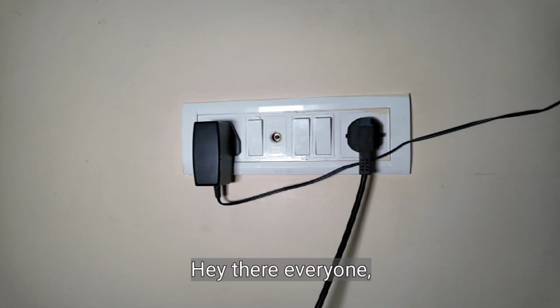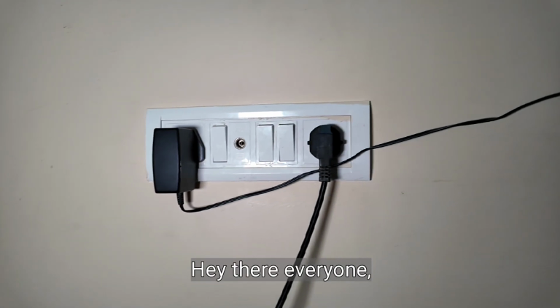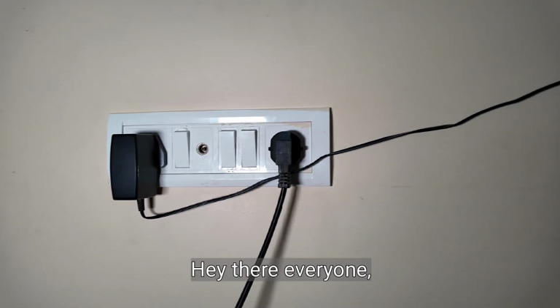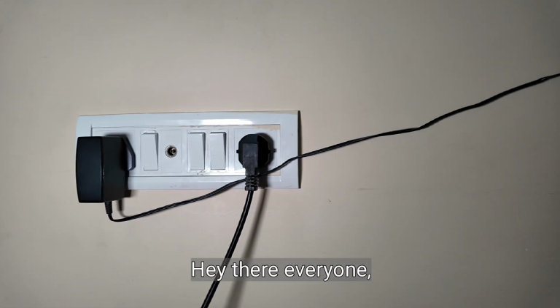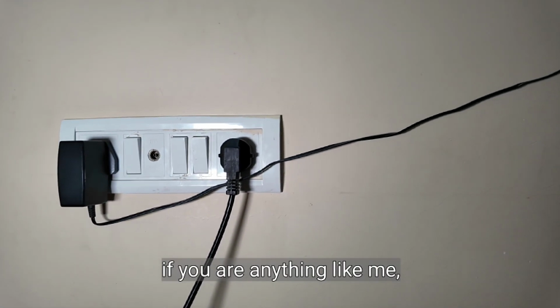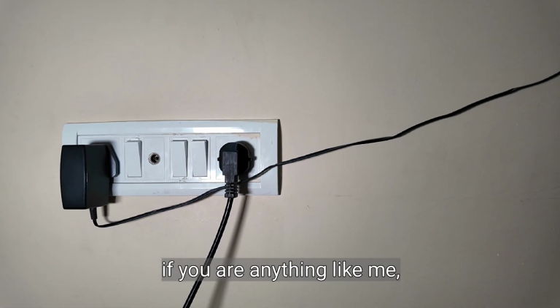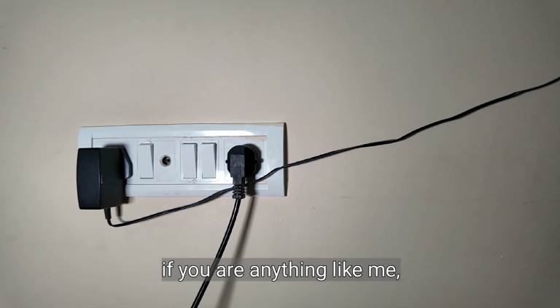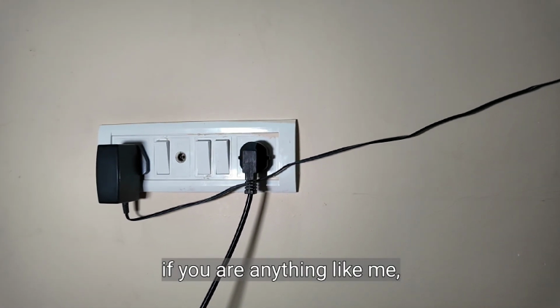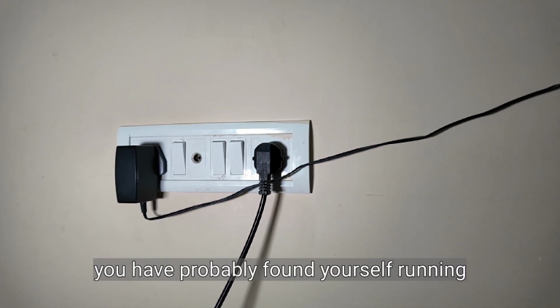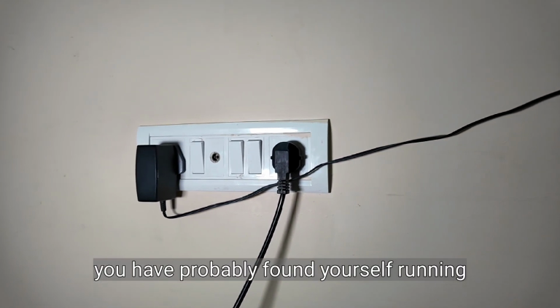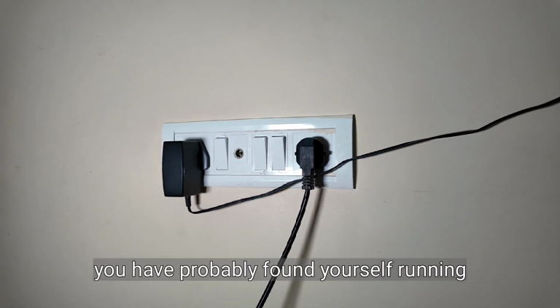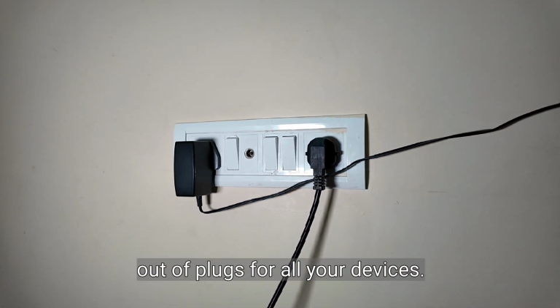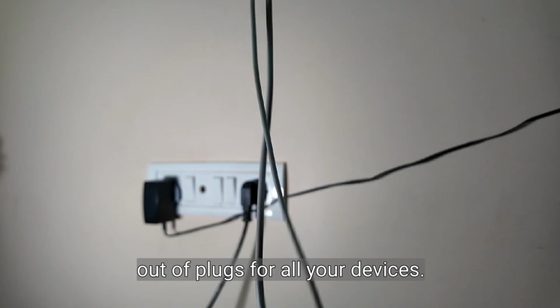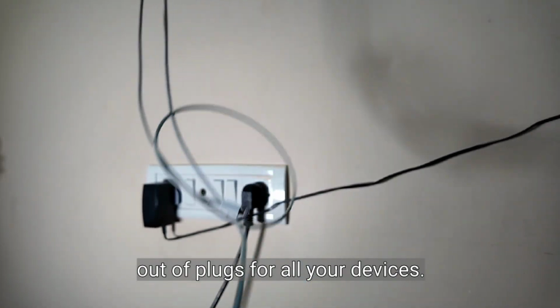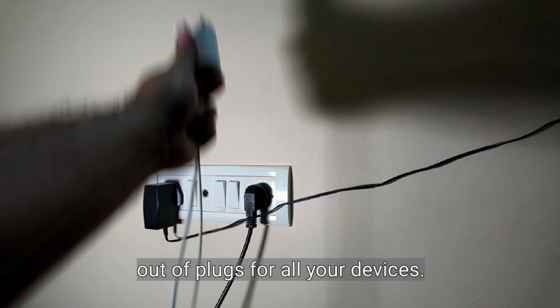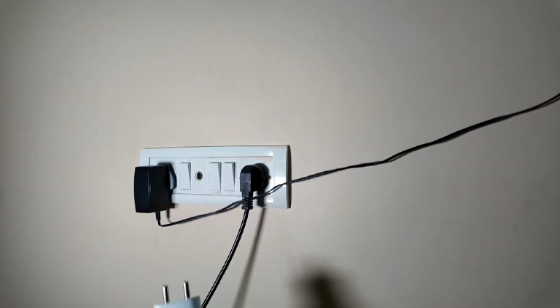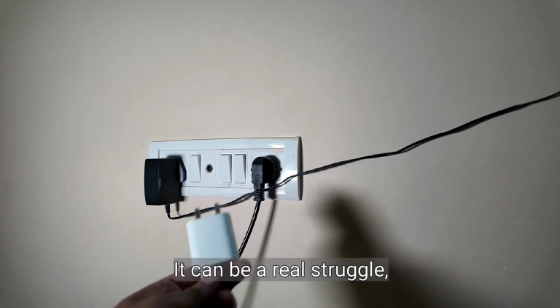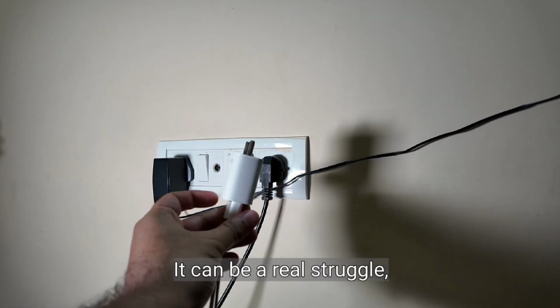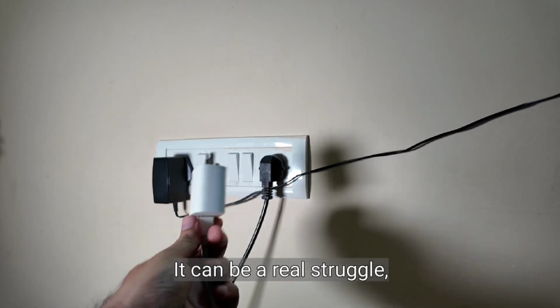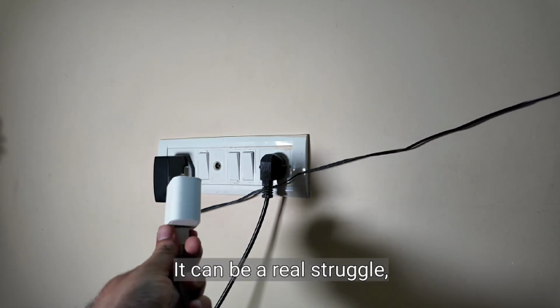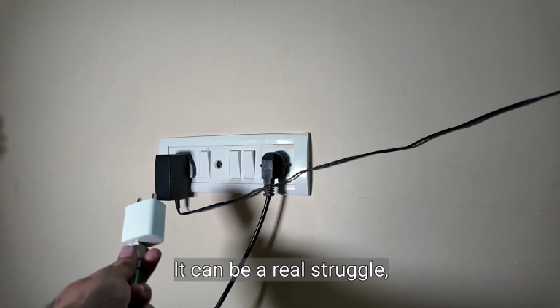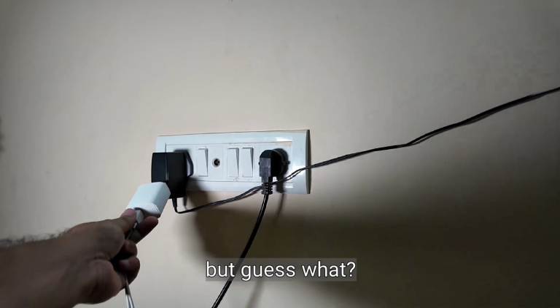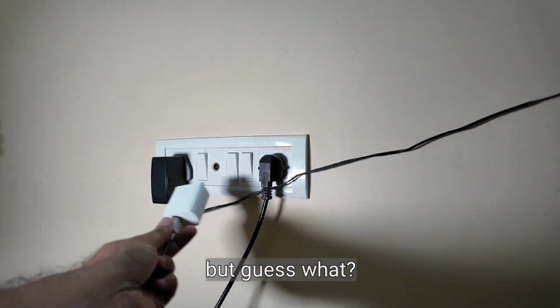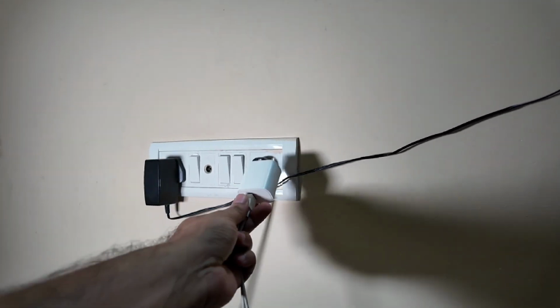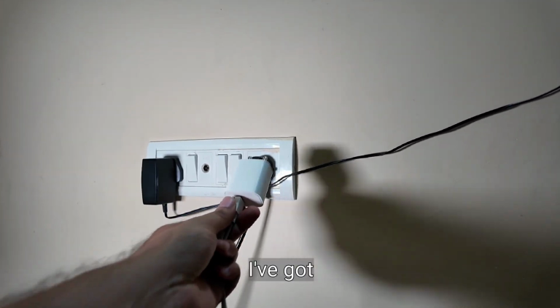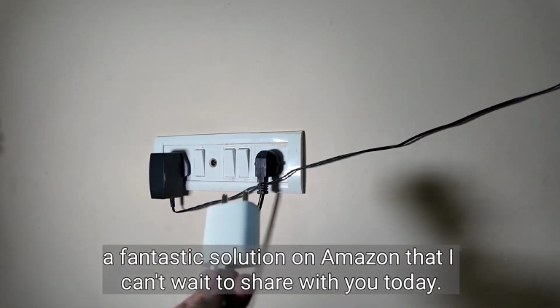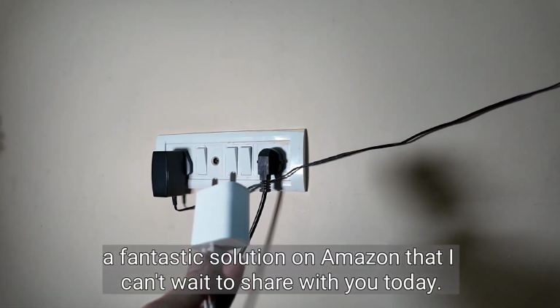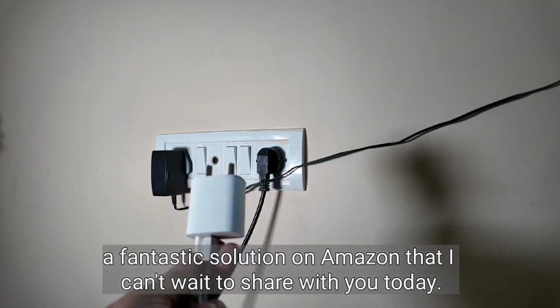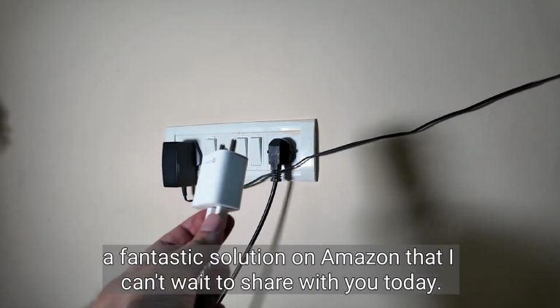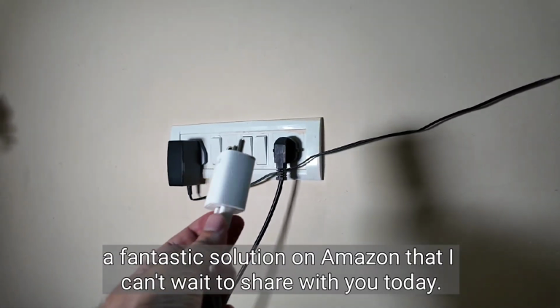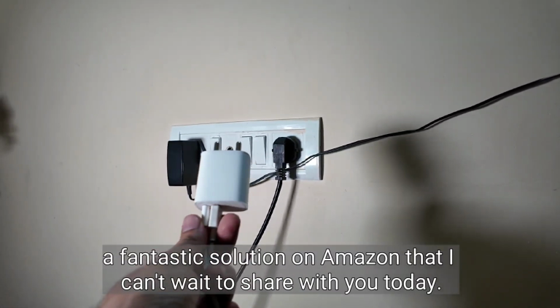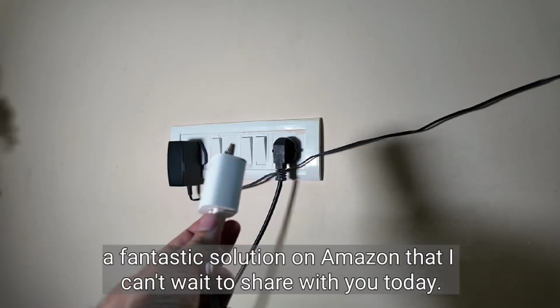Hey there everyone, if you are anything like me, you have probably found yourself running out of plugs for all your devices. It can be a real struggle, but guess what, I've got a fantastic solution on Amazon that I can't wait to share with you today.